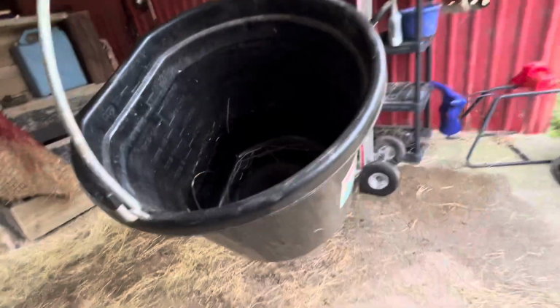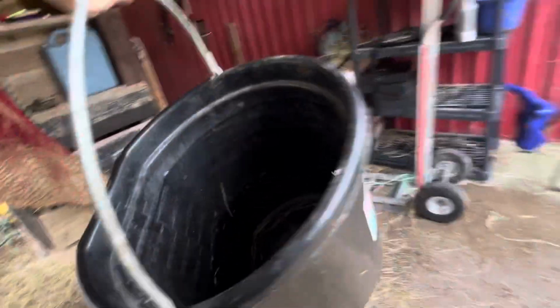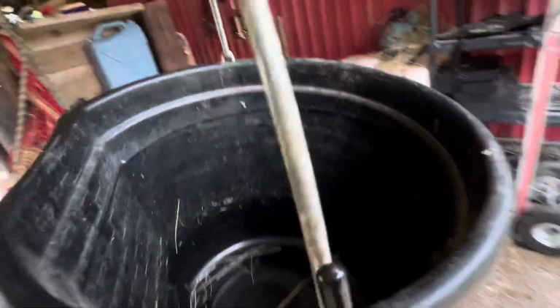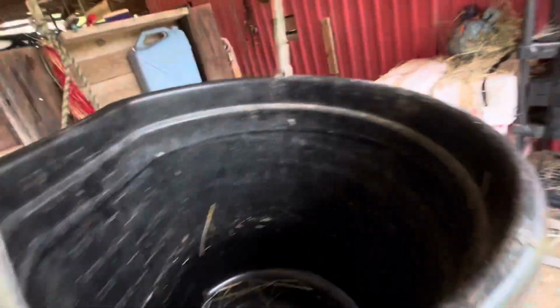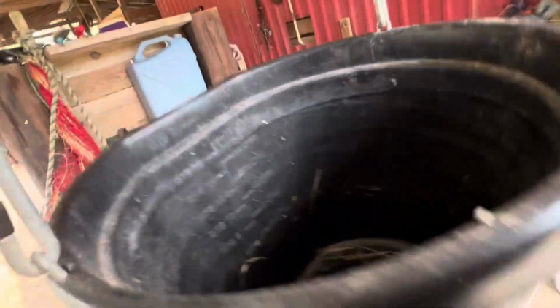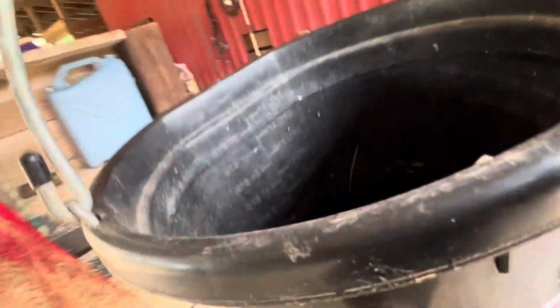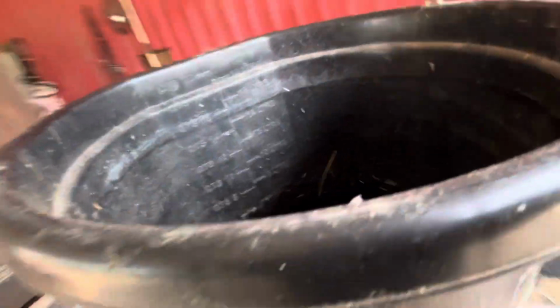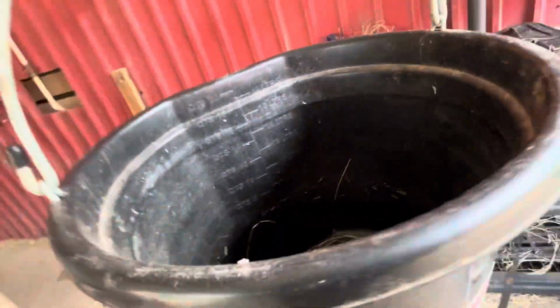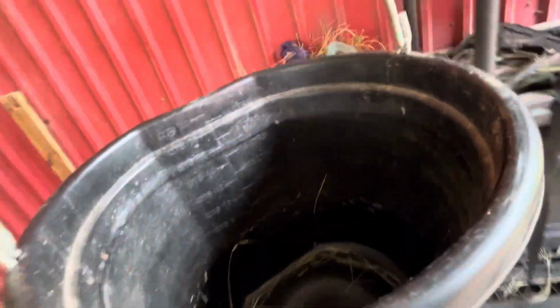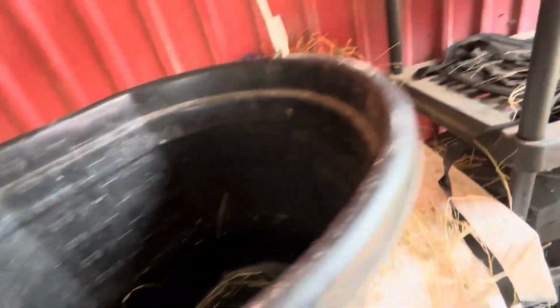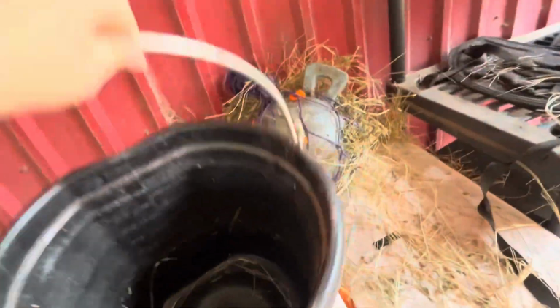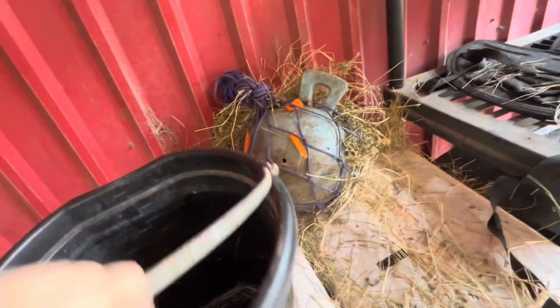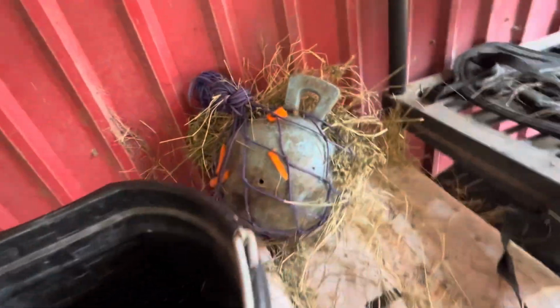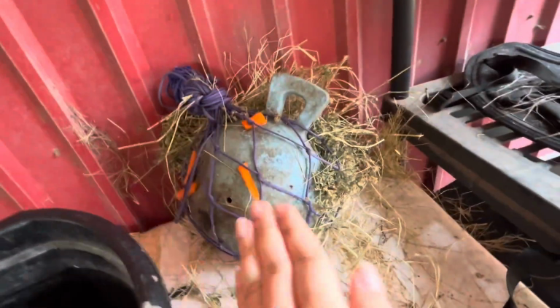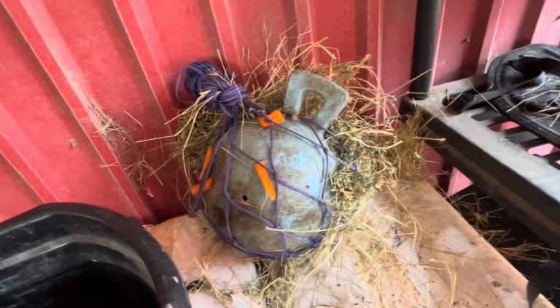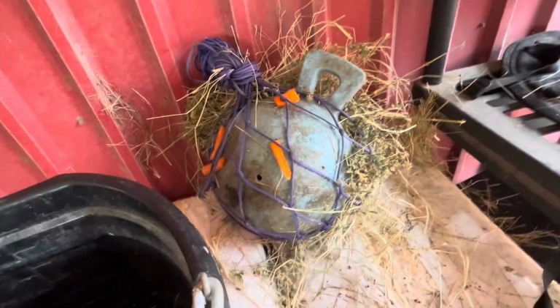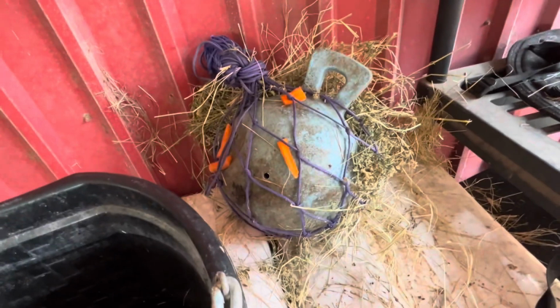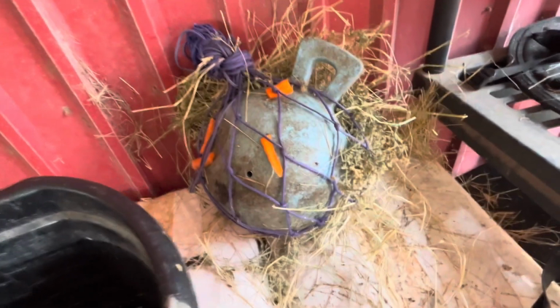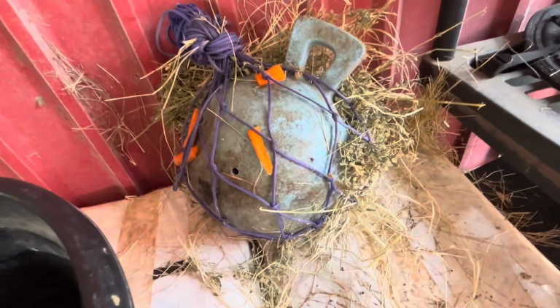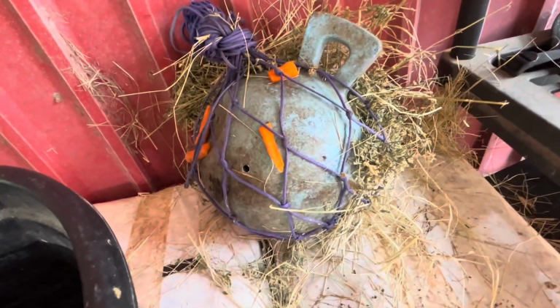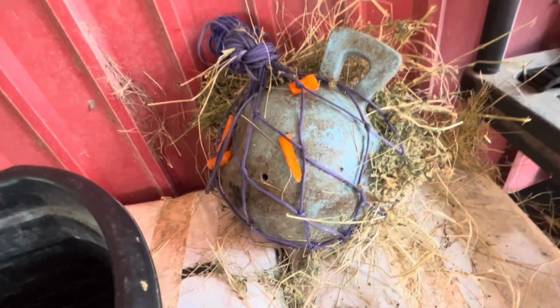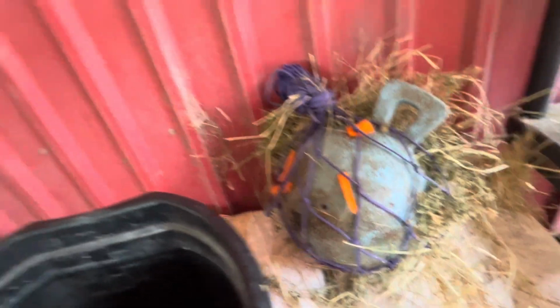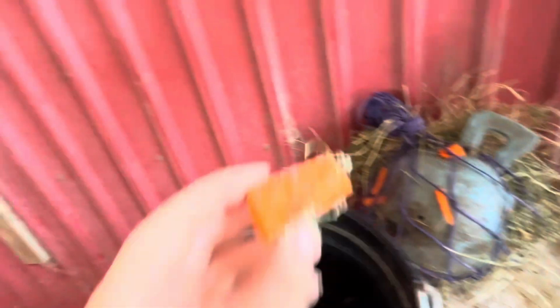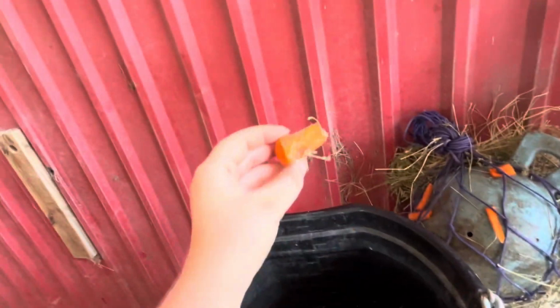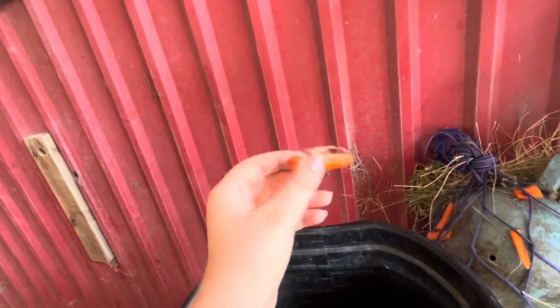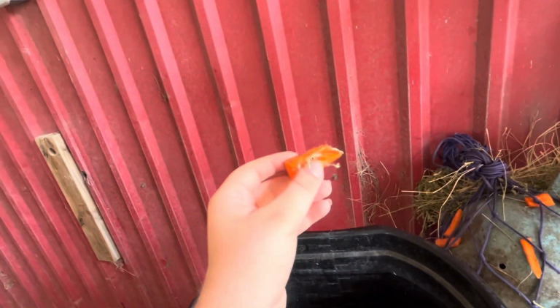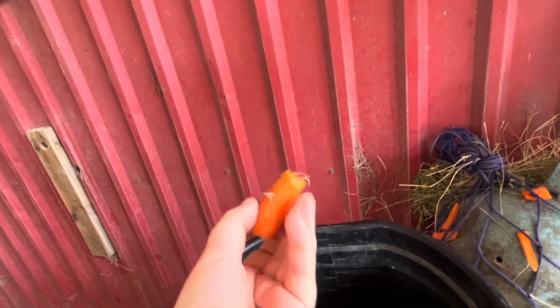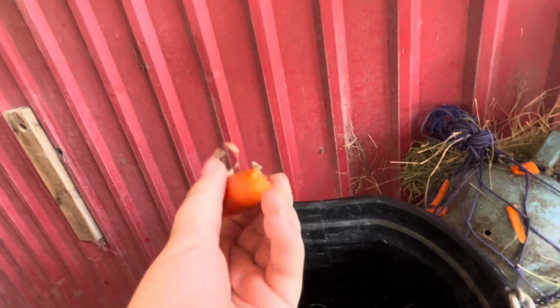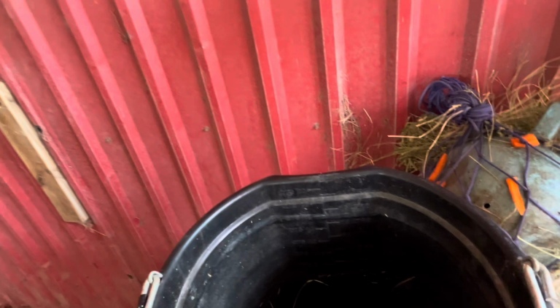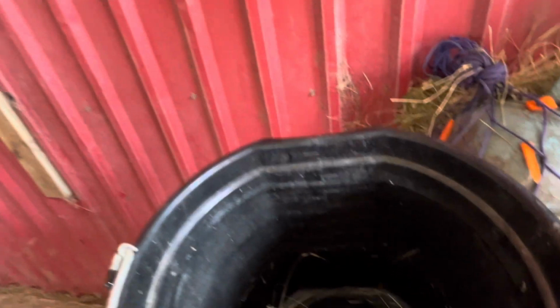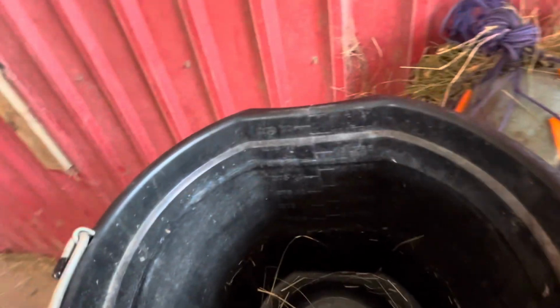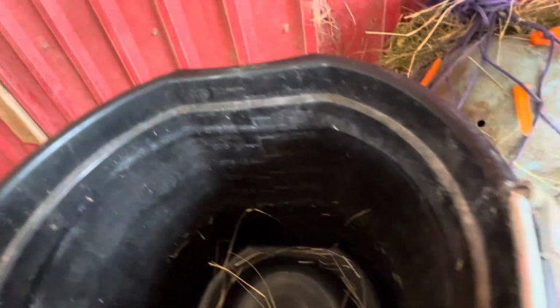Hello everybody, welcome back to Captain Equine. As you can see, this is what we made yesterday for an enrichment thing. Now I have another carrot here today, just the one, because we're gonna use a couple of different other treats.